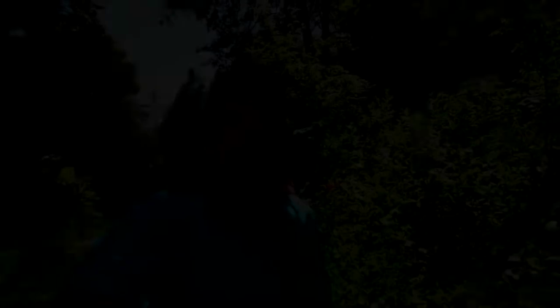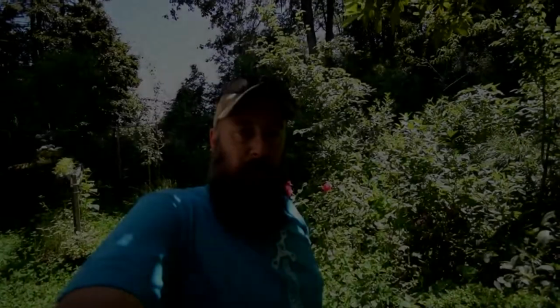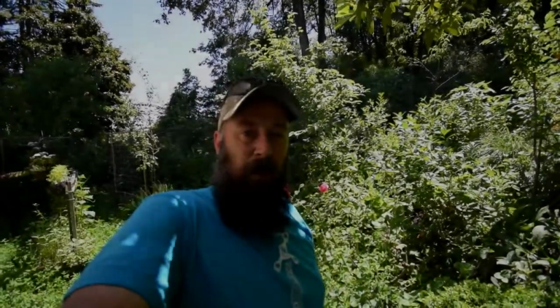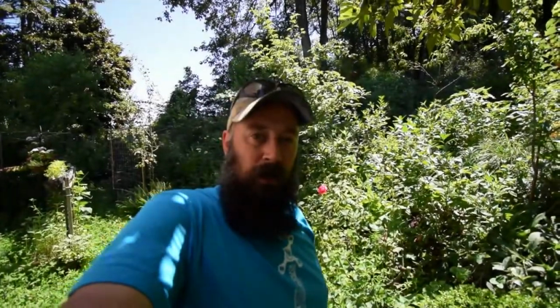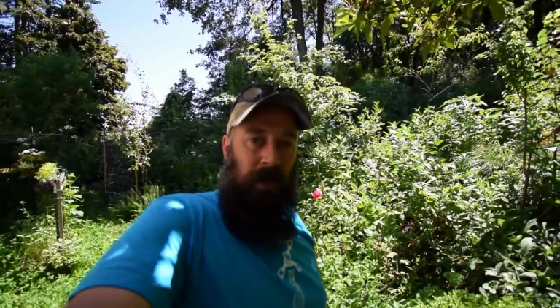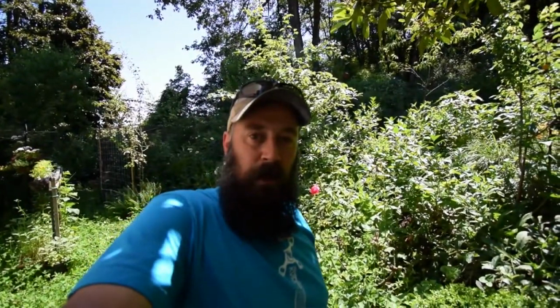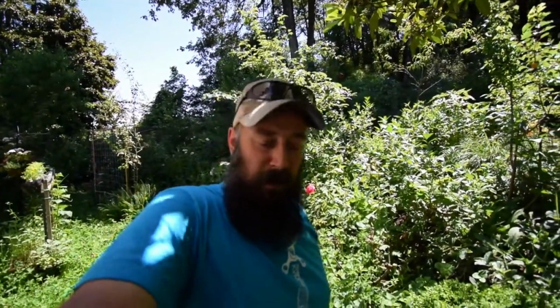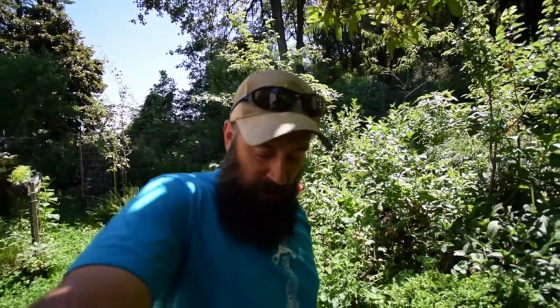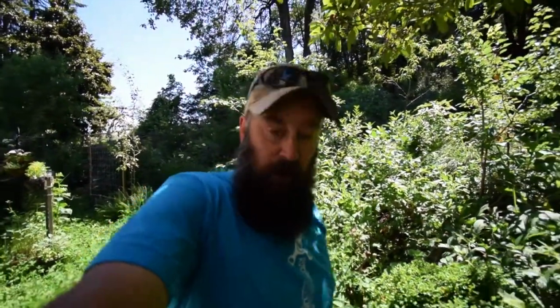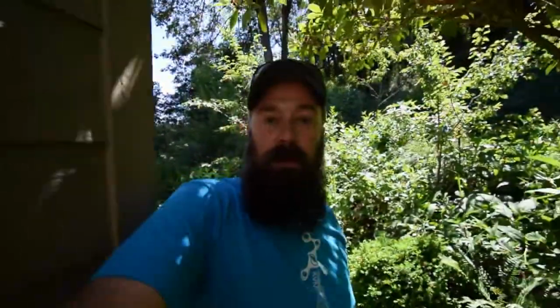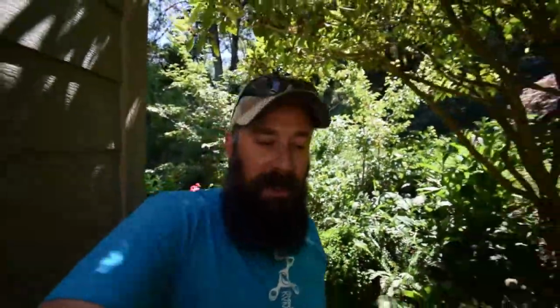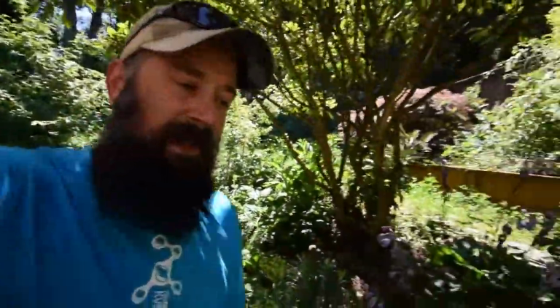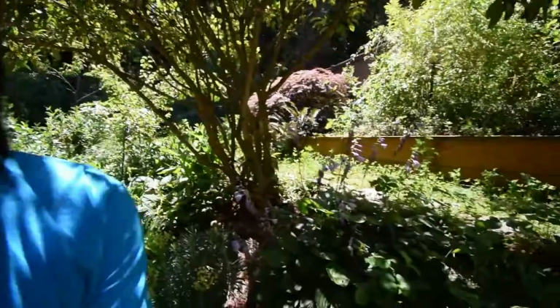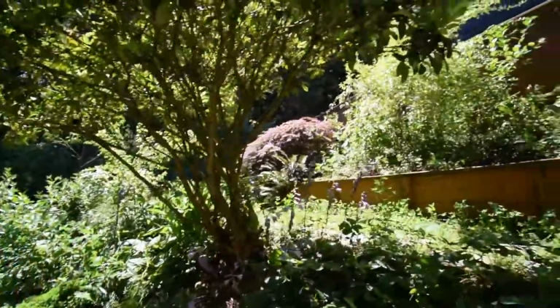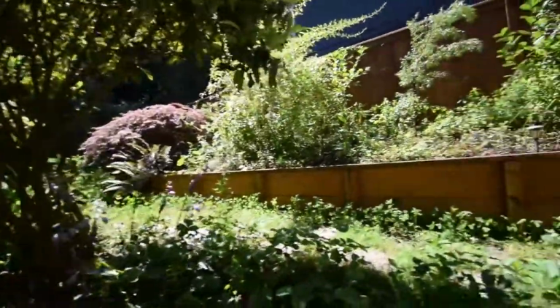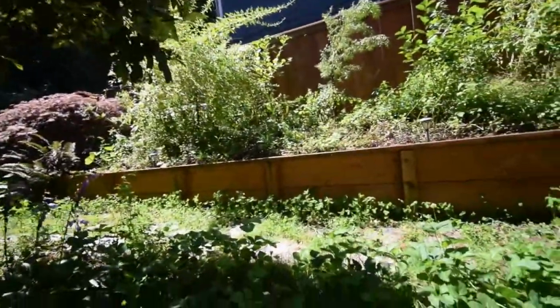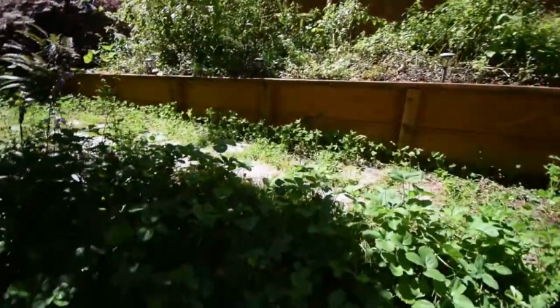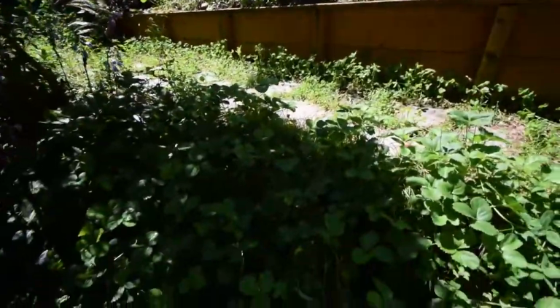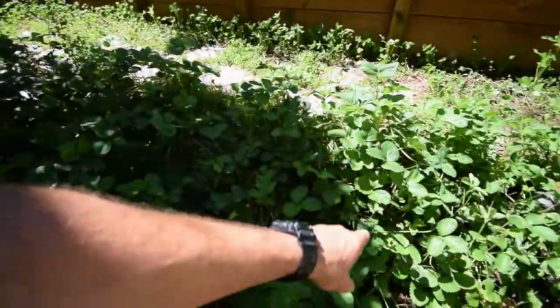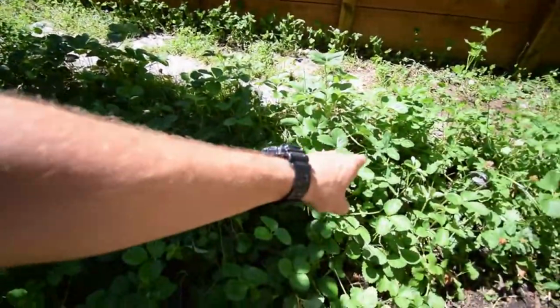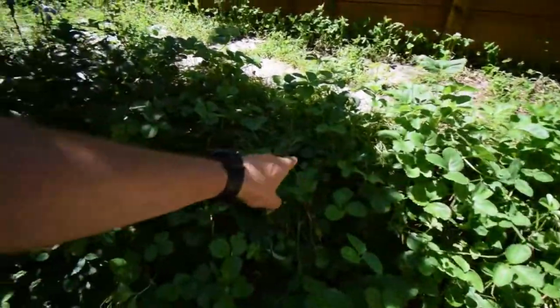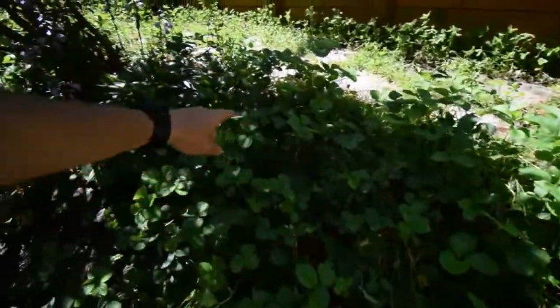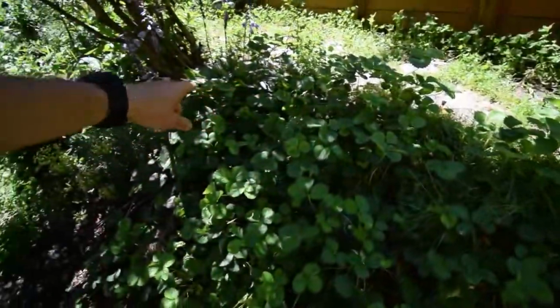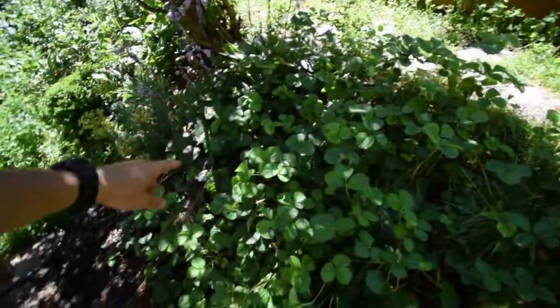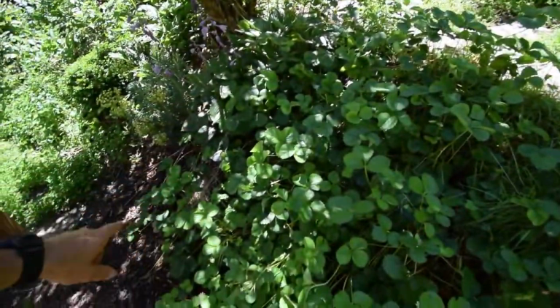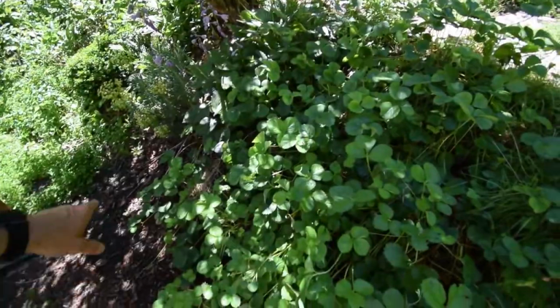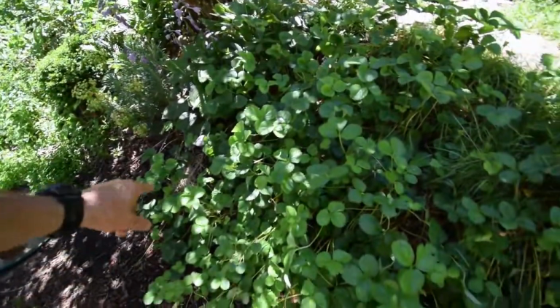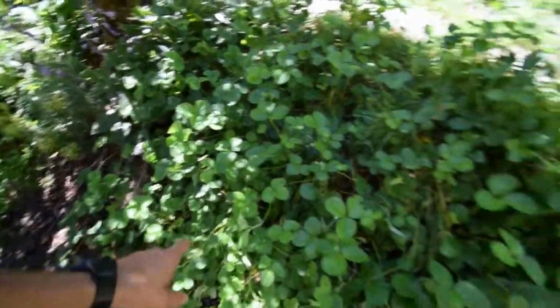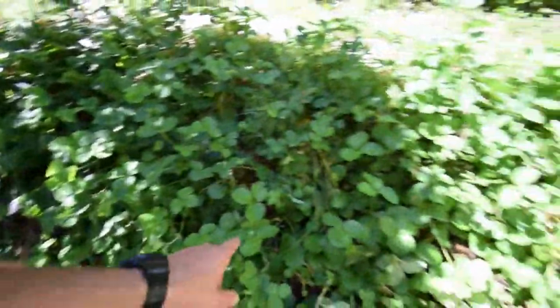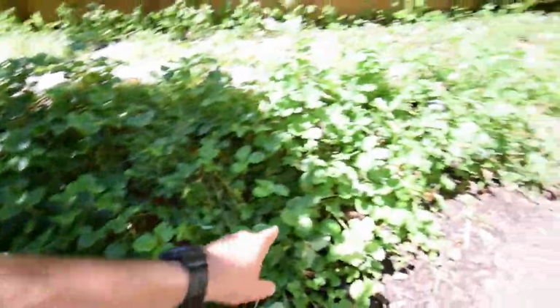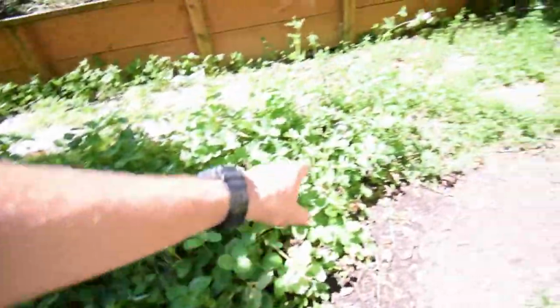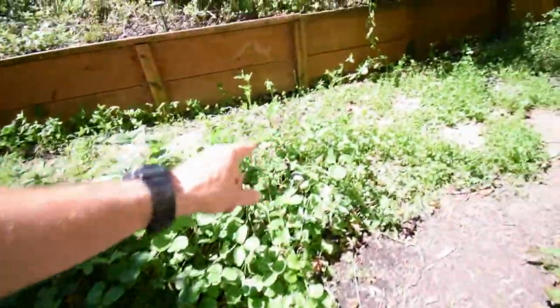Hey everybody, we're going to do the yard walk for the upper yard now, back of the urban homestead. You can see through here, pretty much the strawberries at this point in the year are done. We've harvested off the last of those.